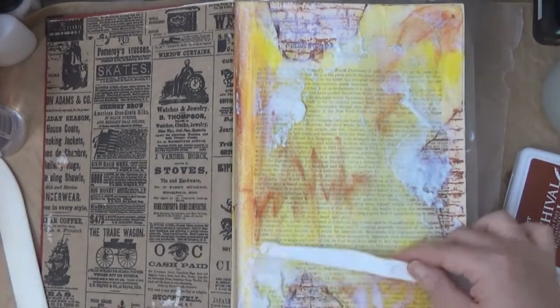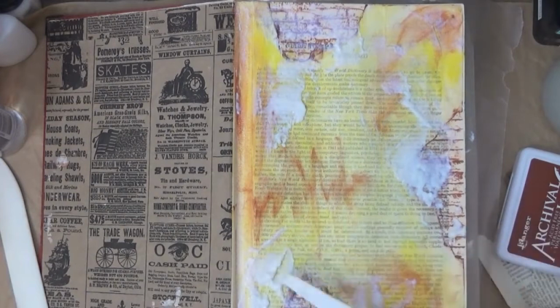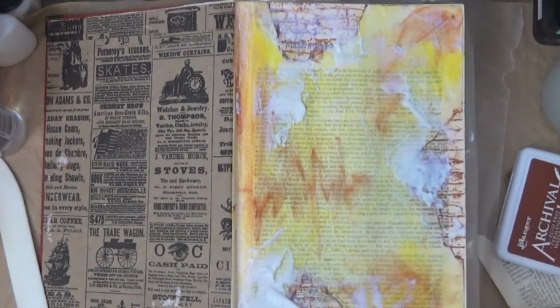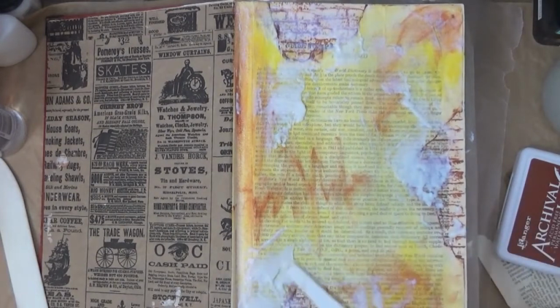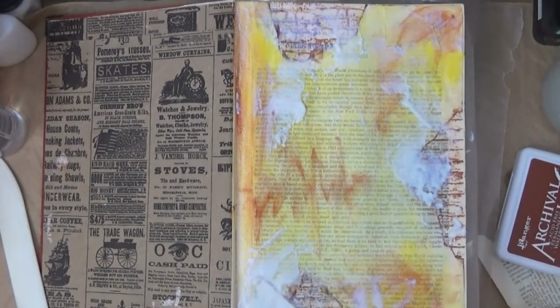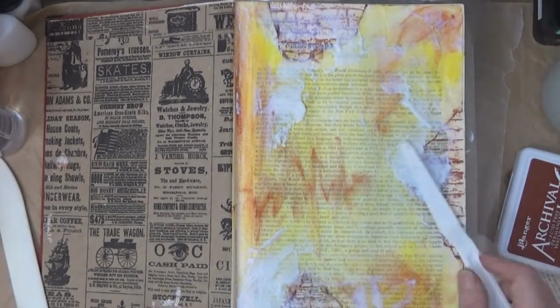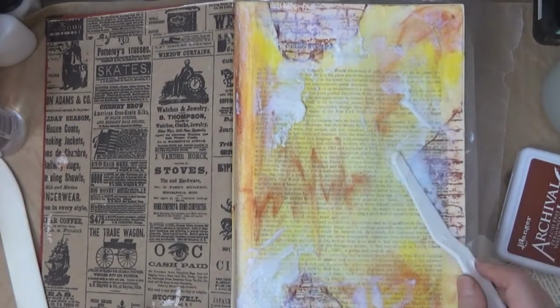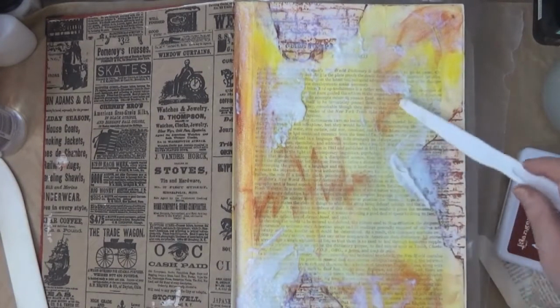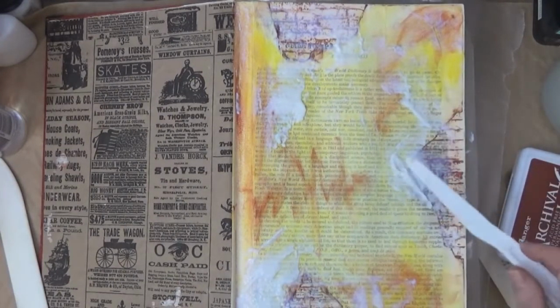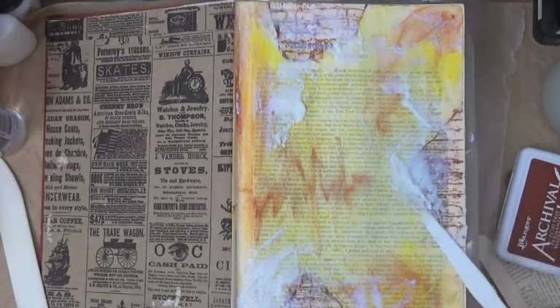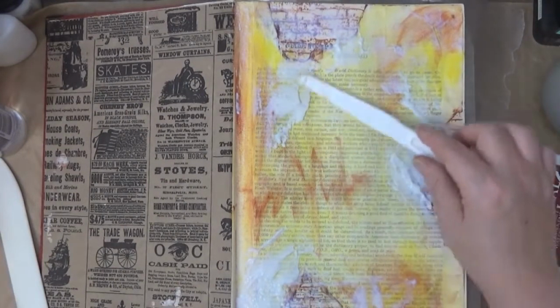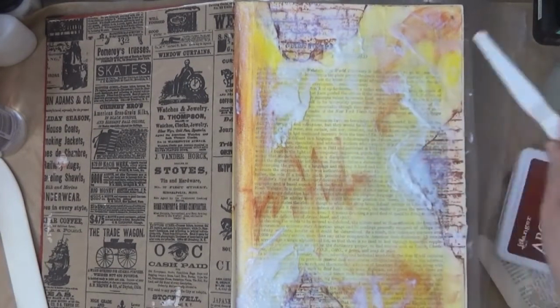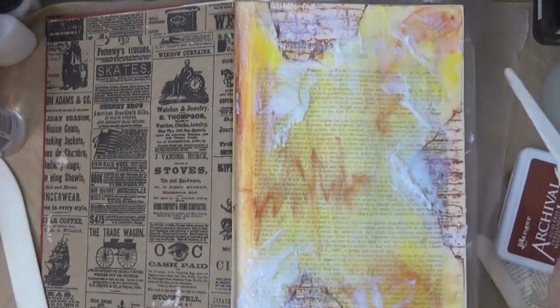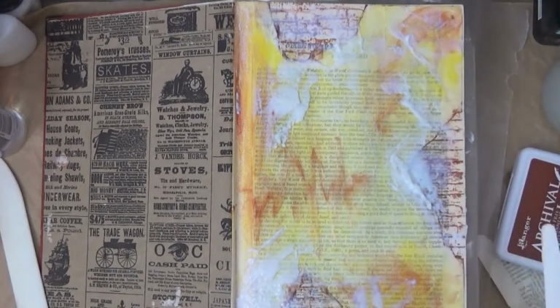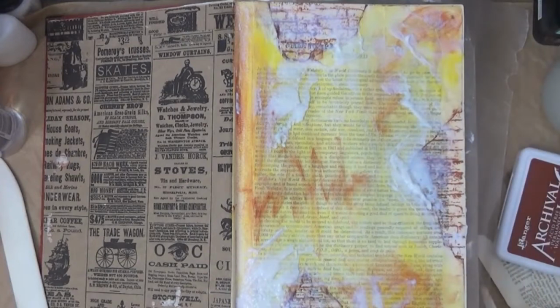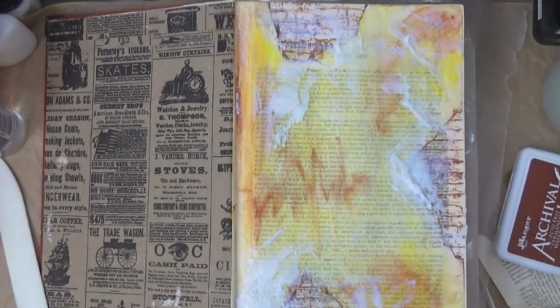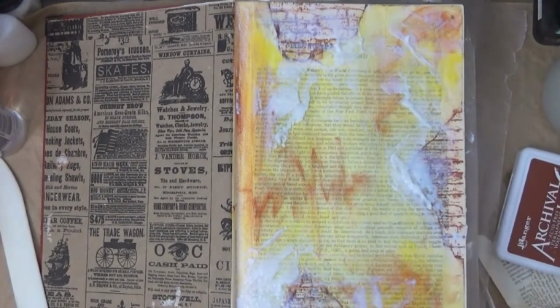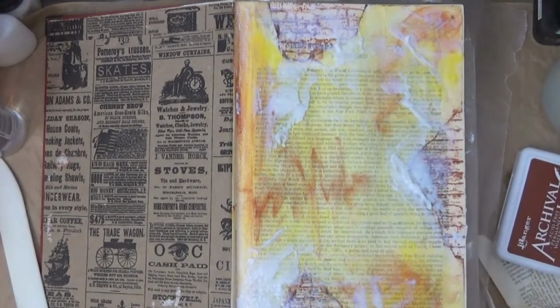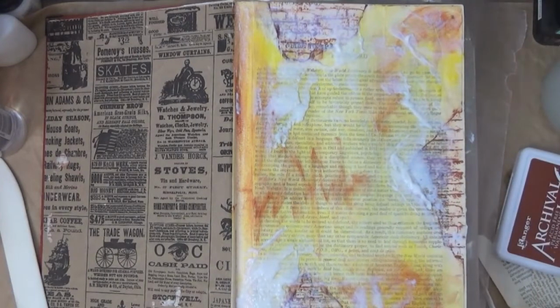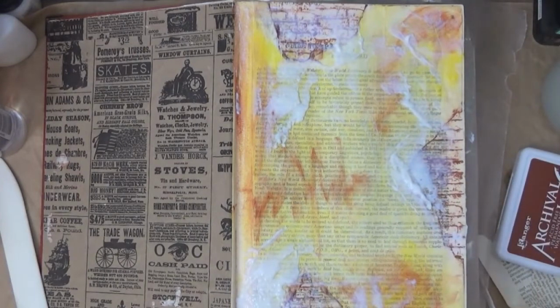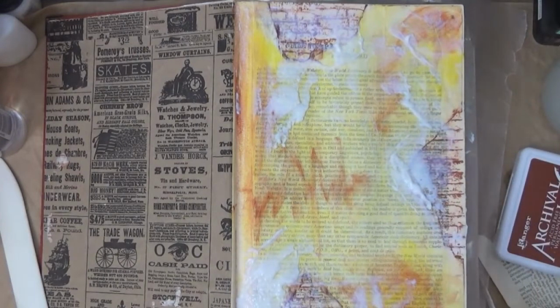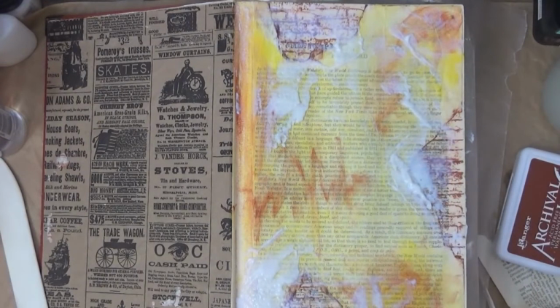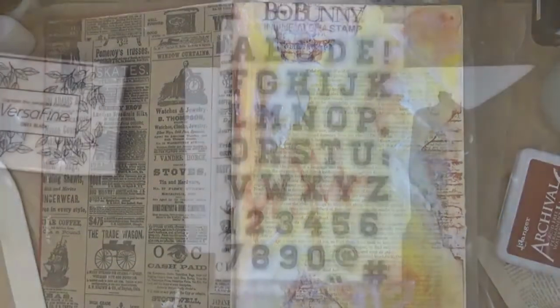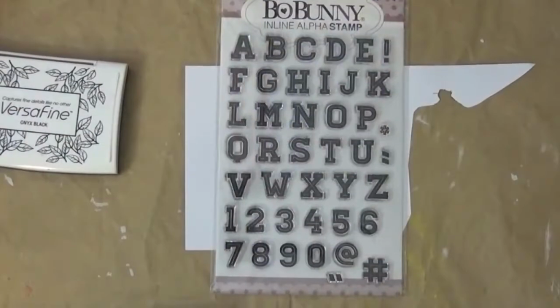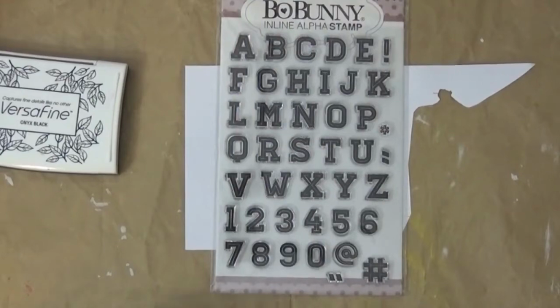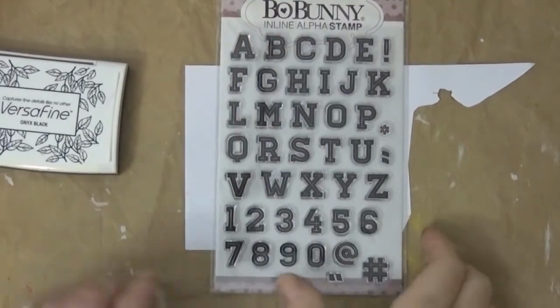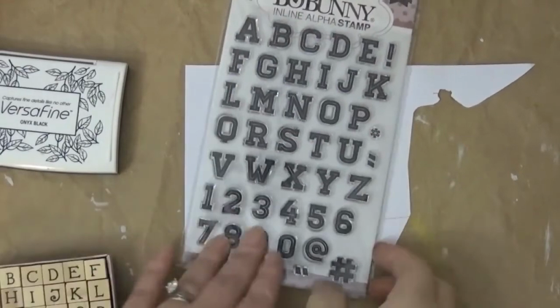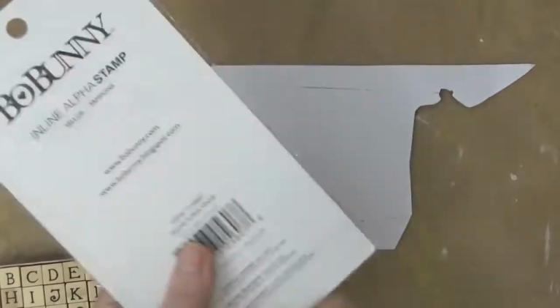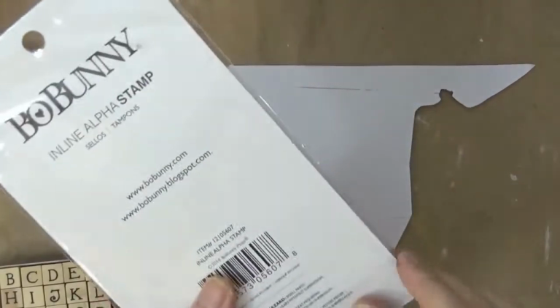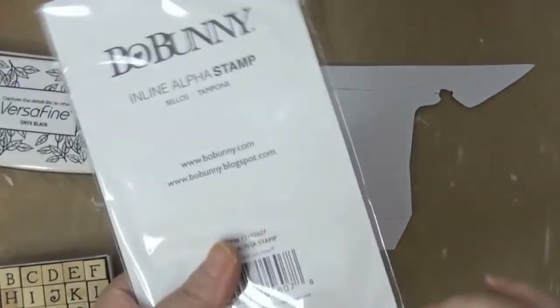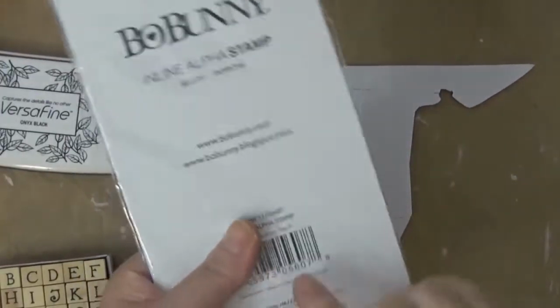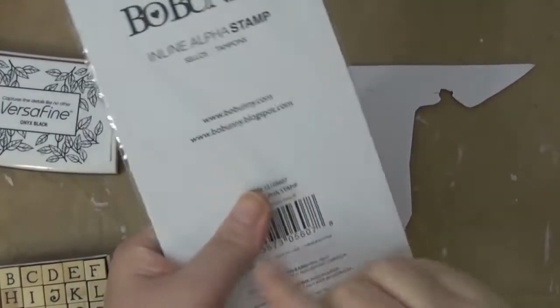The best thing to do with crackle paste is to let it air dry completely. Normally that's what I do, but today I was impatient so I didn't let it air dry — I used a heat gun. So I didn't get the crackle effect I was really looking for, and that was my fault.